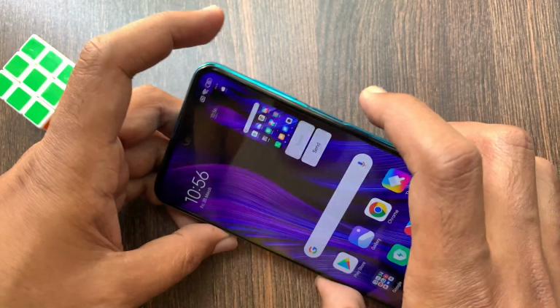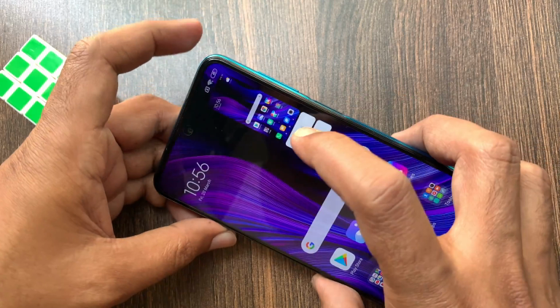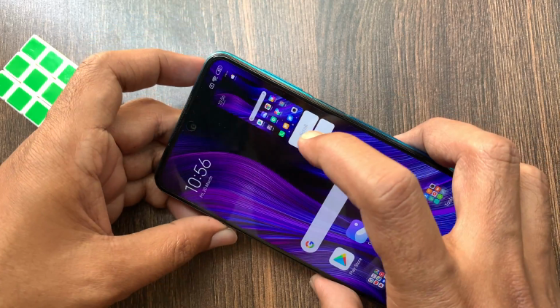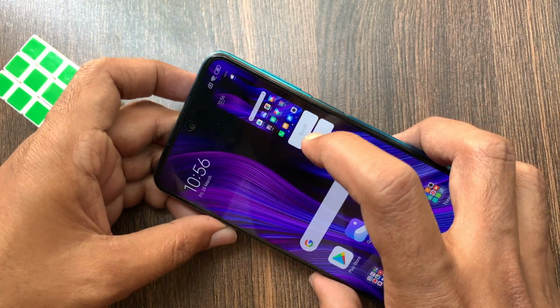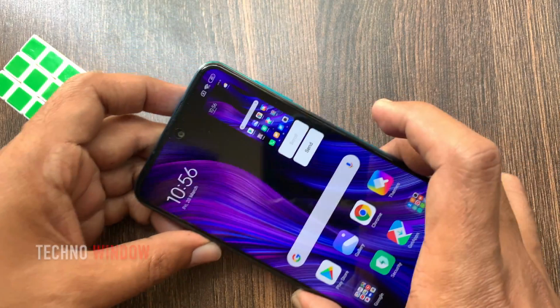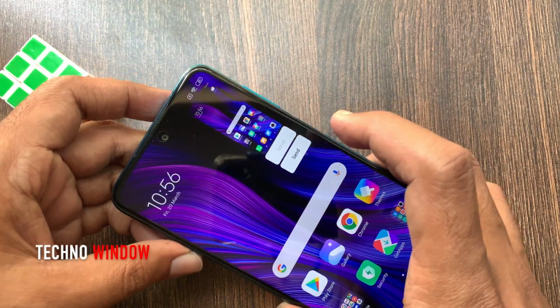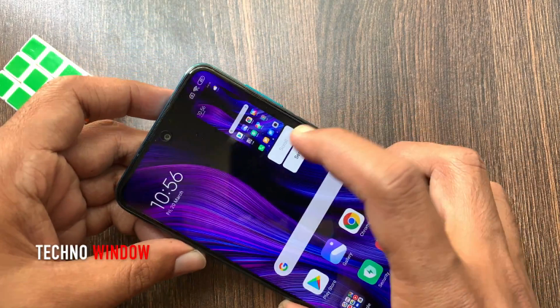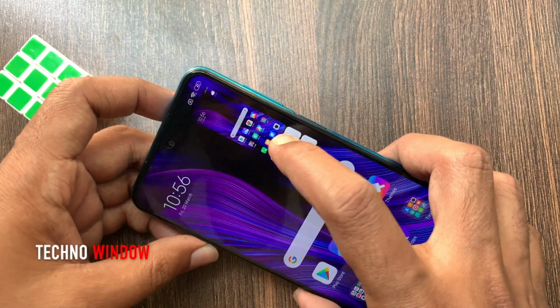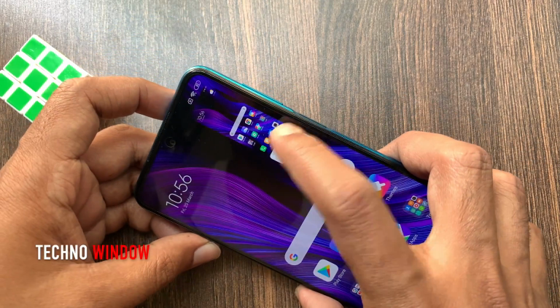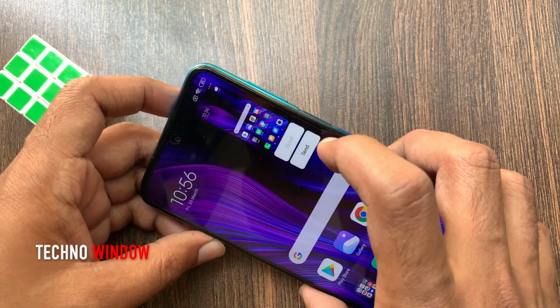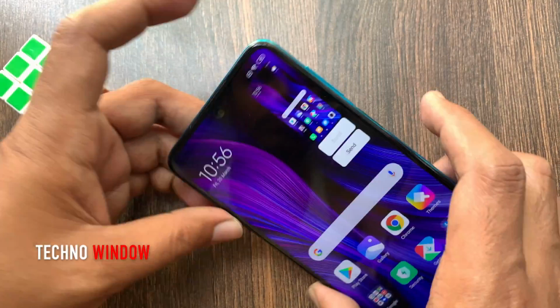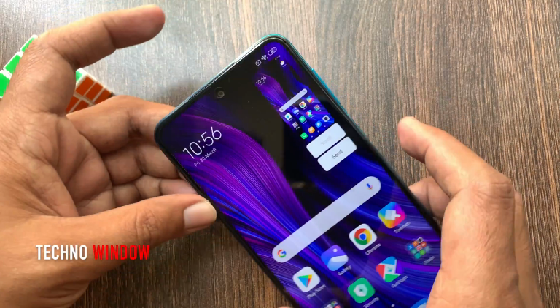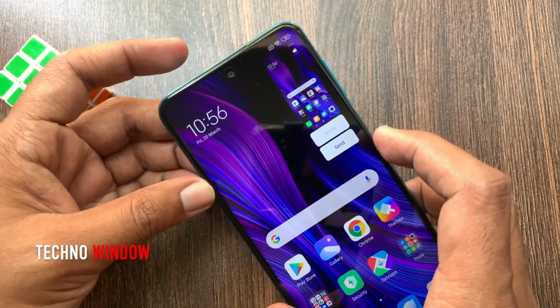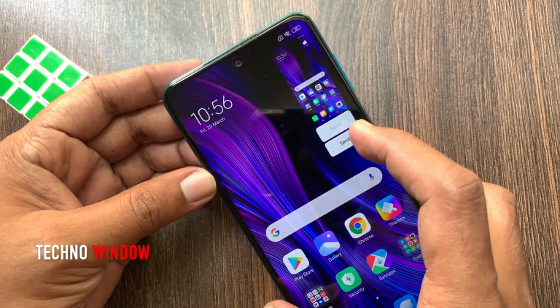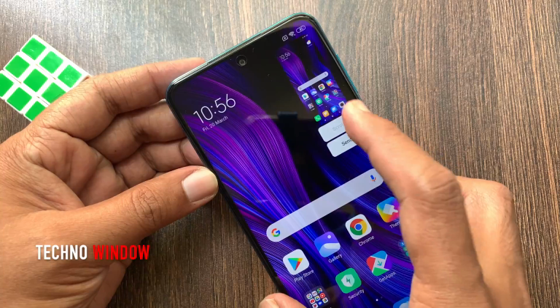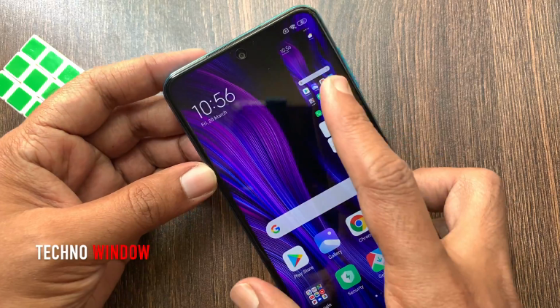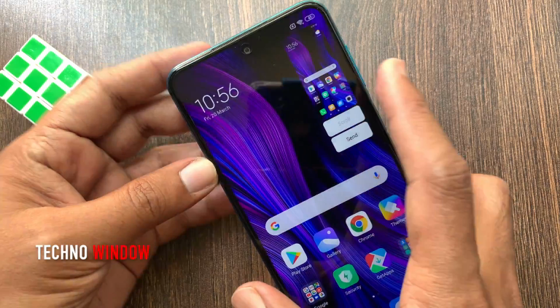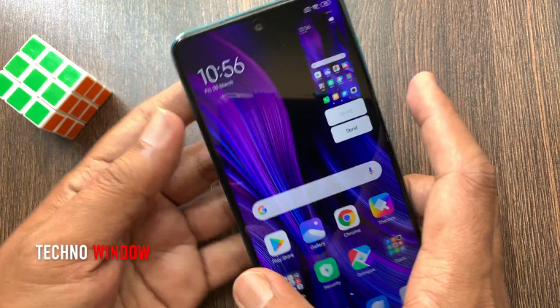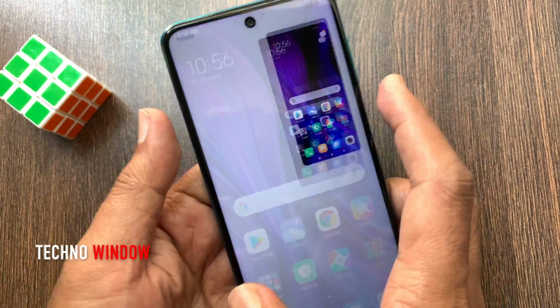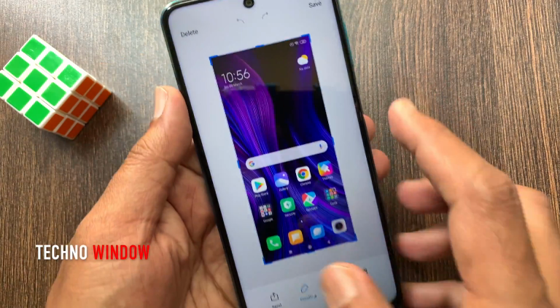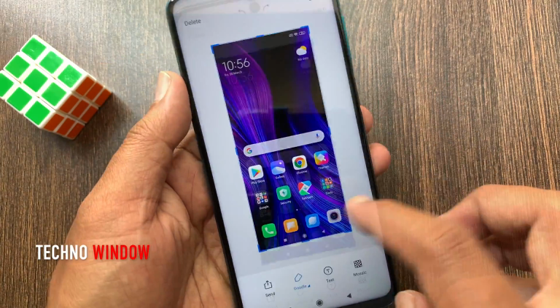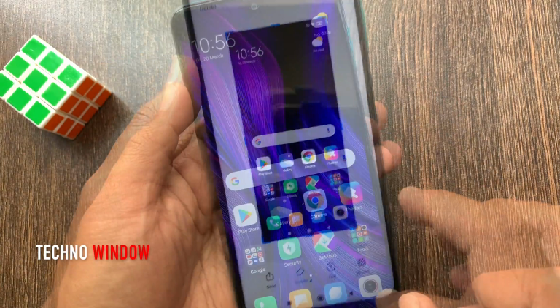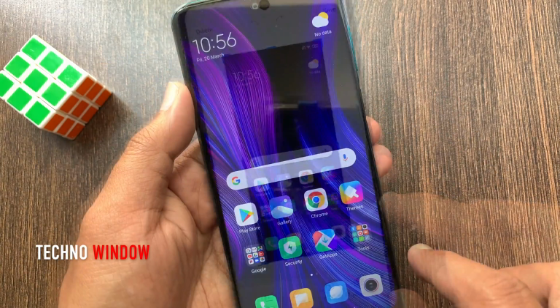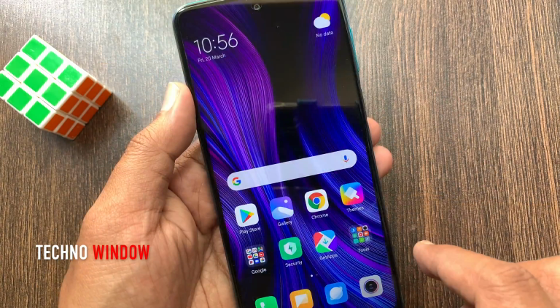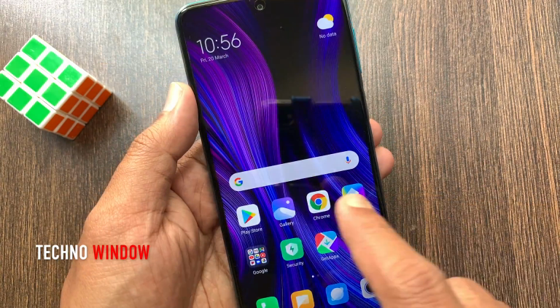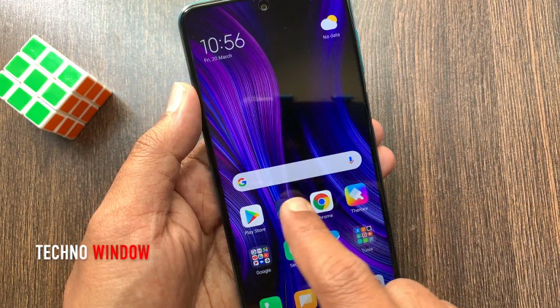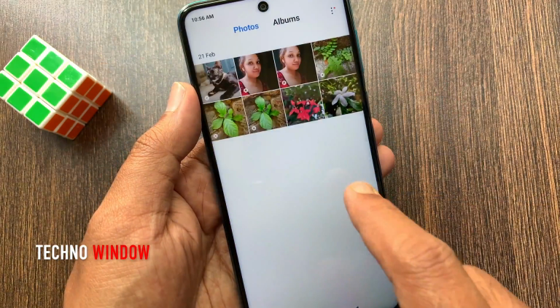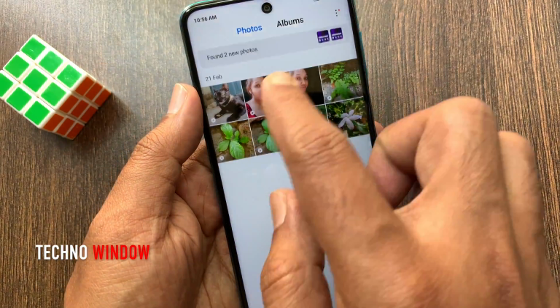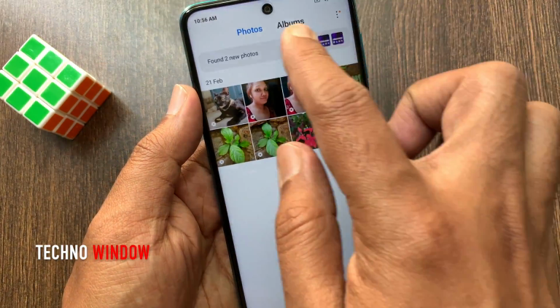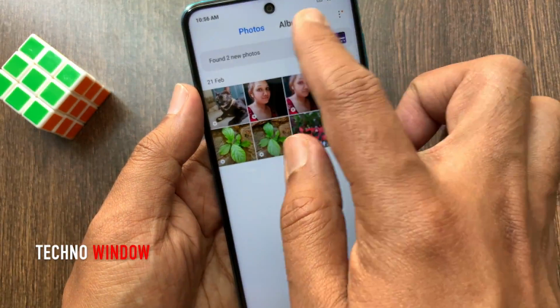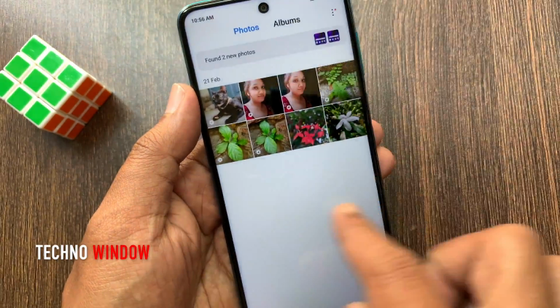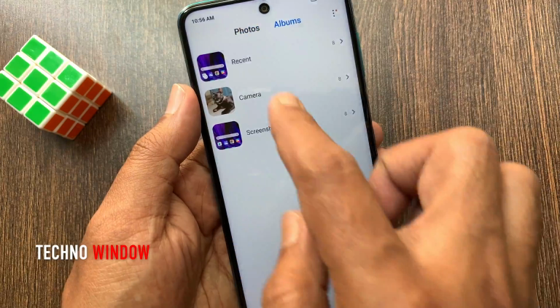That's it, screenshot taken. Tap on the screenshot and you can edit and save it. In the photo gallery, you can view all screenshots.